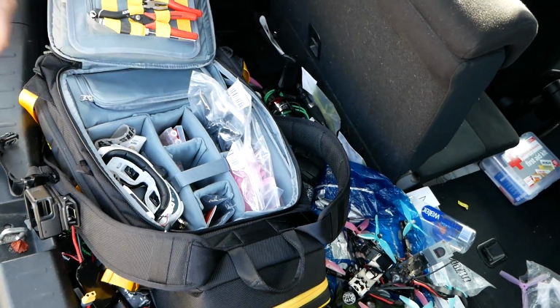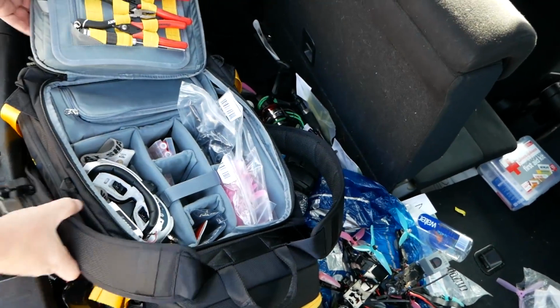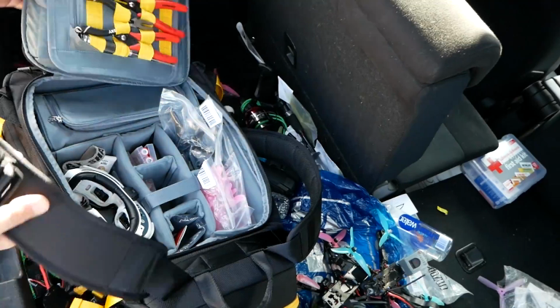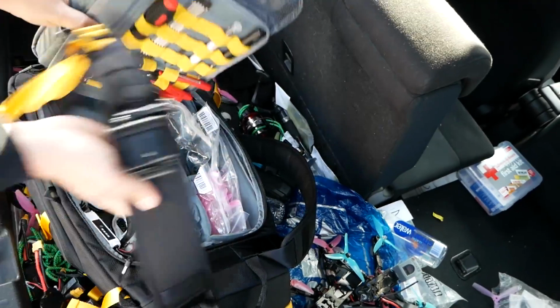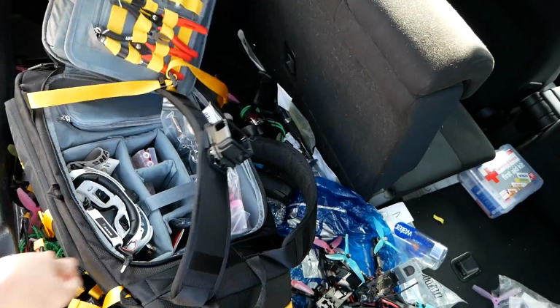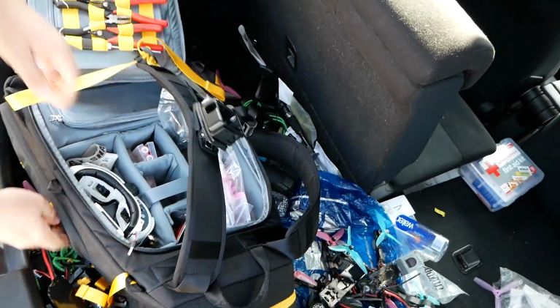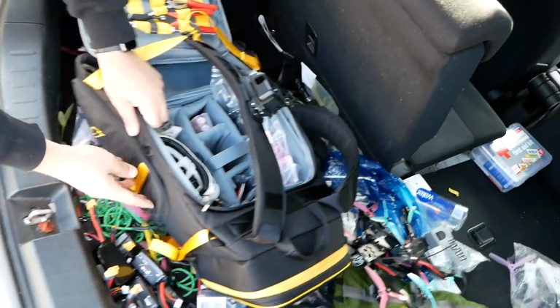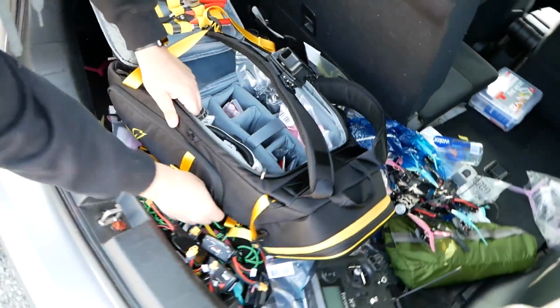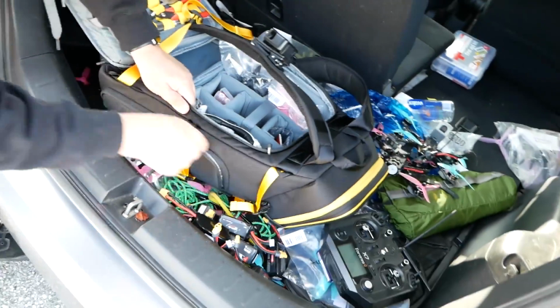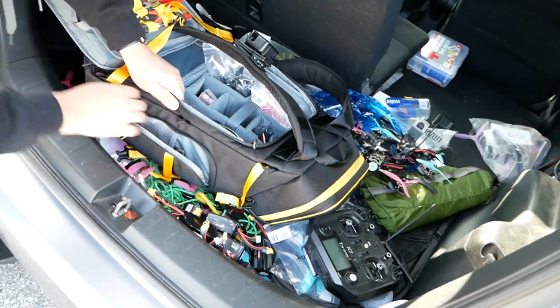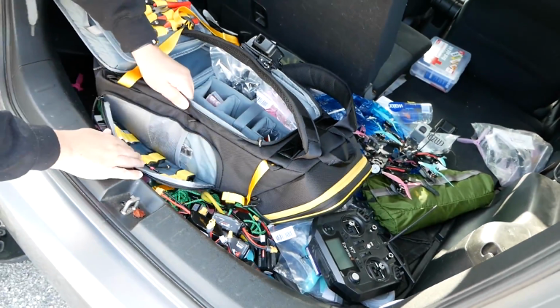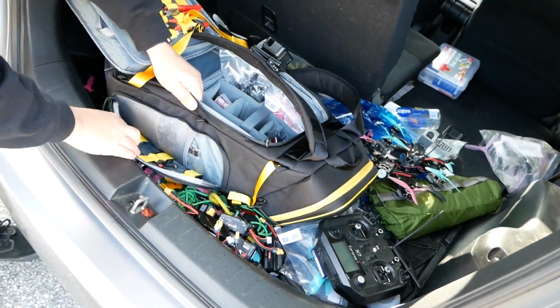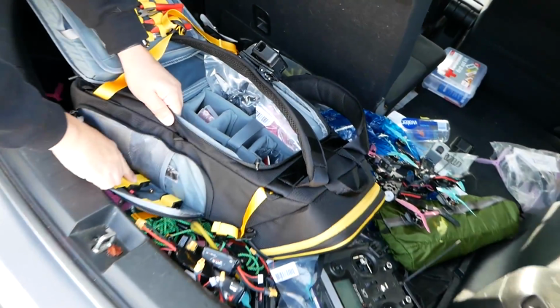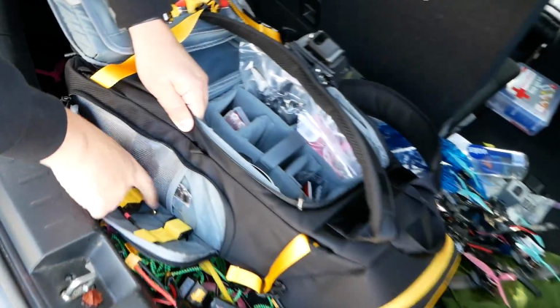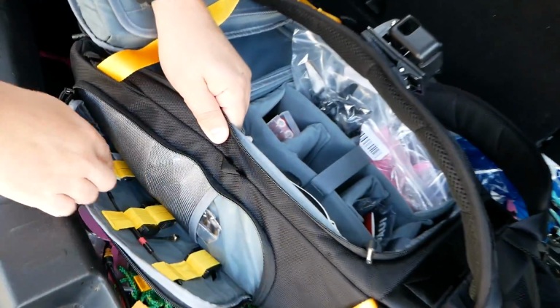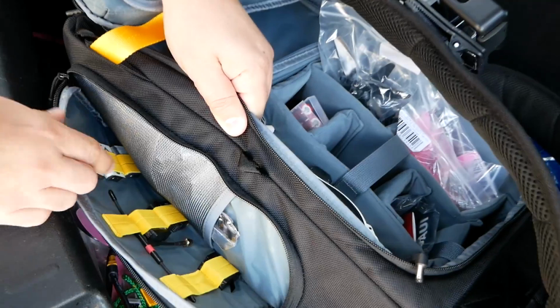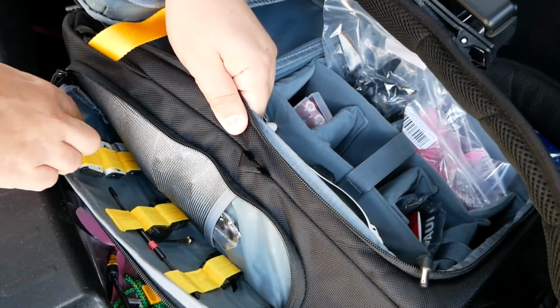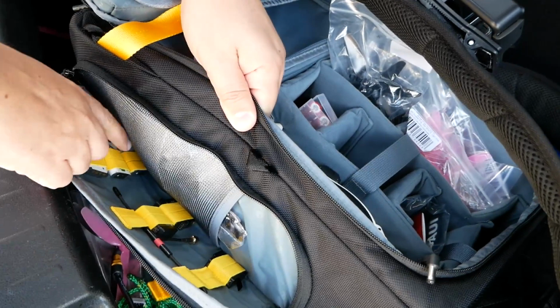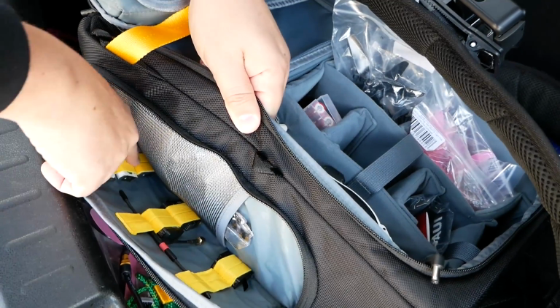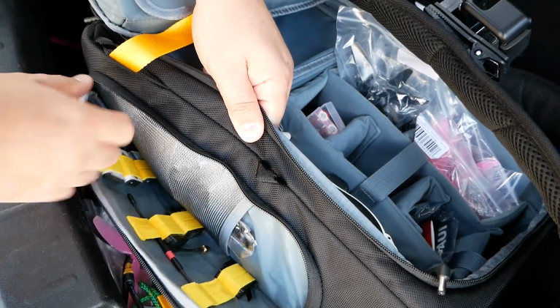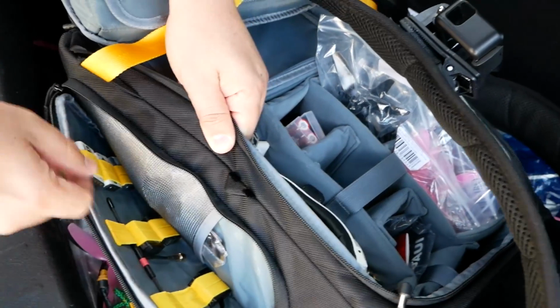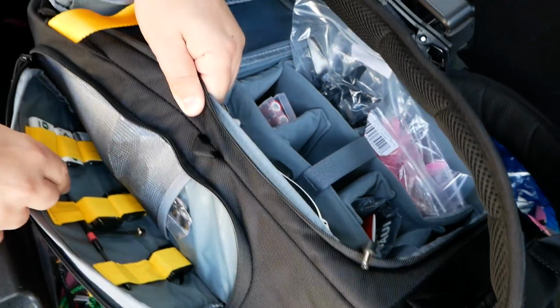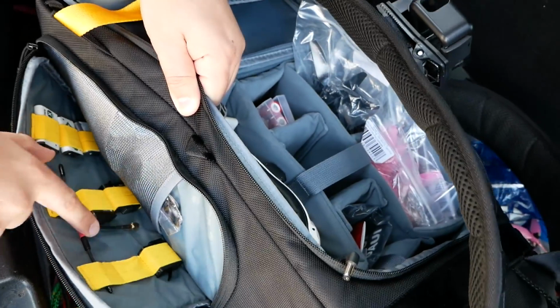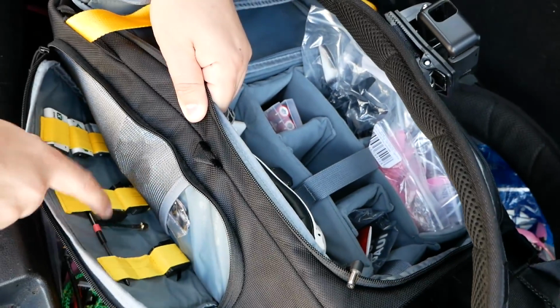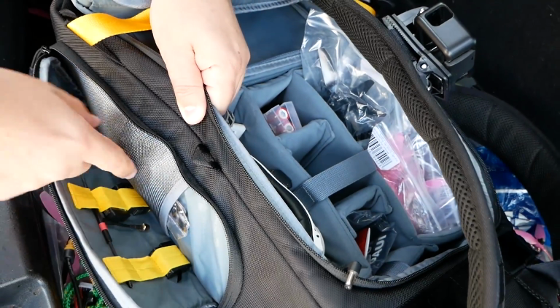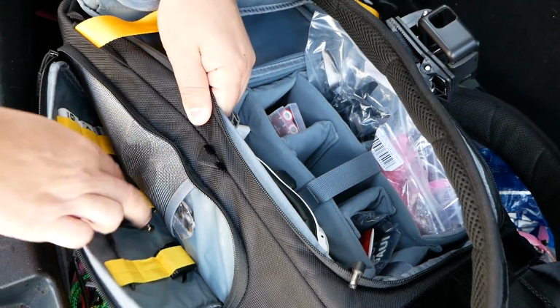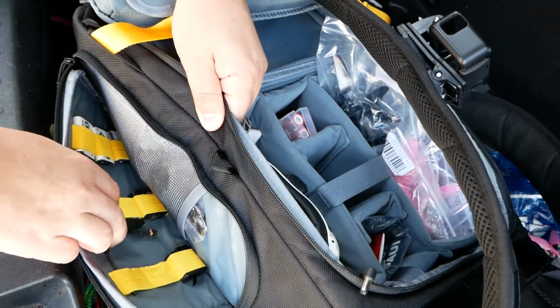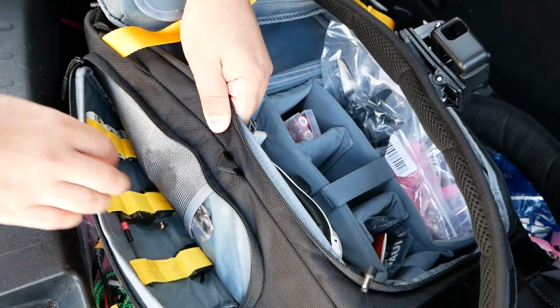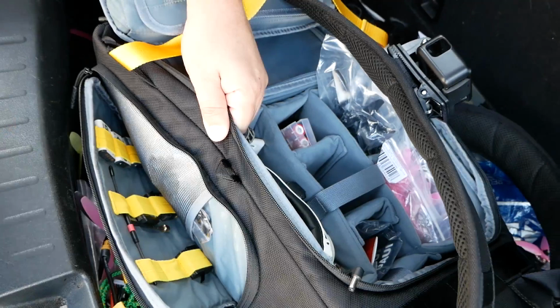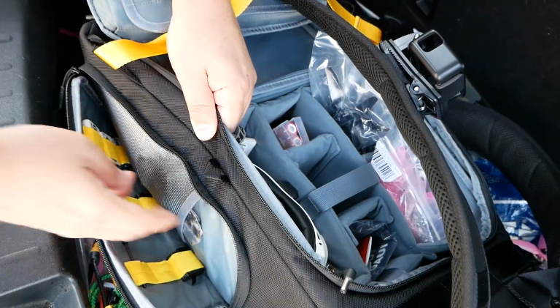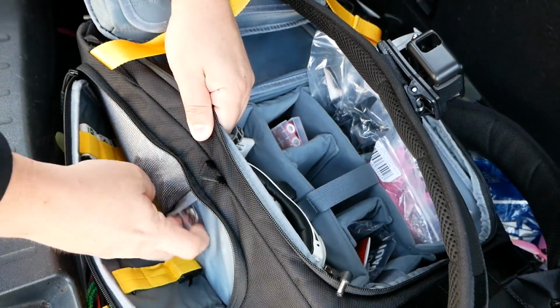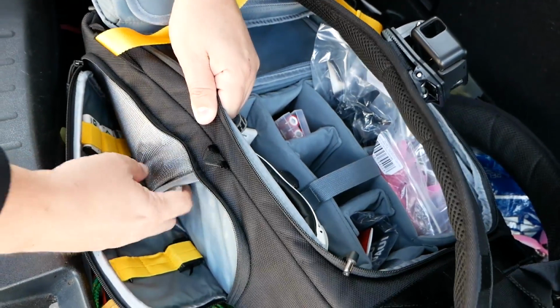On the side pockets, he's got GoPro batteries and Sony batteries. There's also a spare Crossfire antenna, just in case he breaks the one on his transmitter when he's out on the road — a really clever thing to keep stocked.